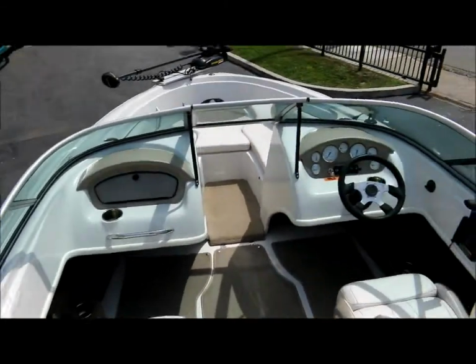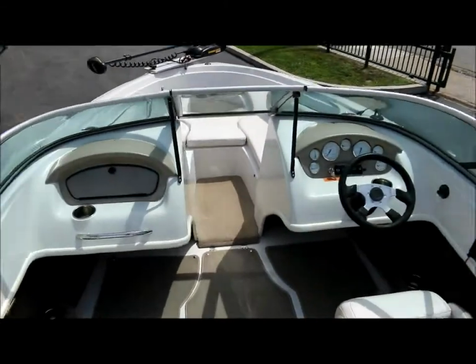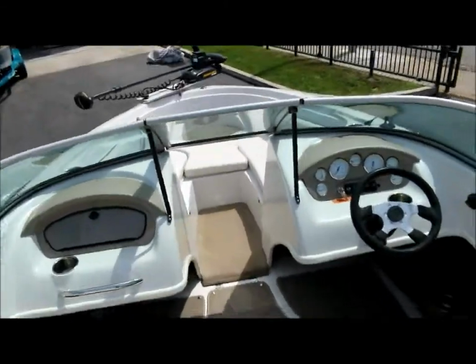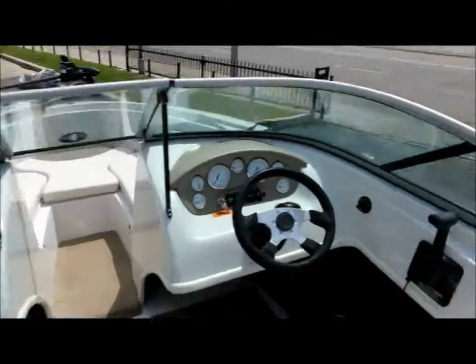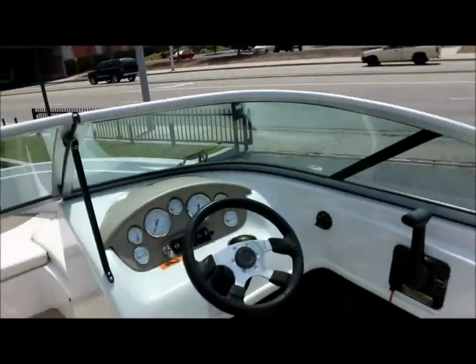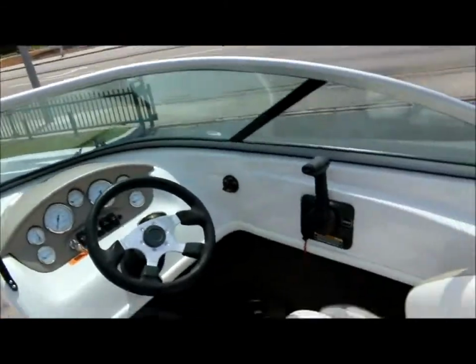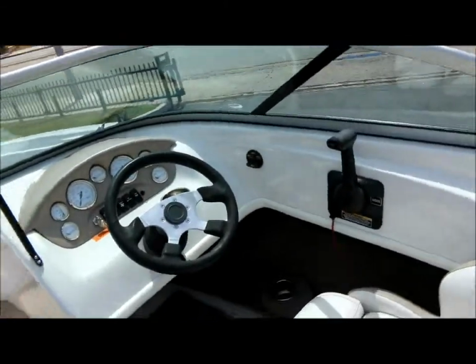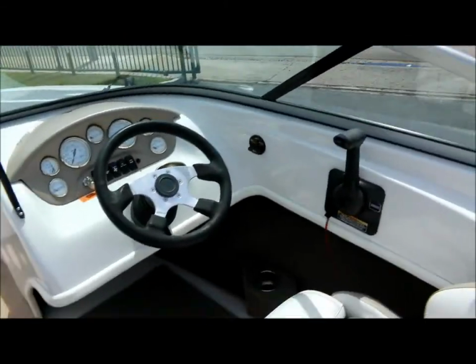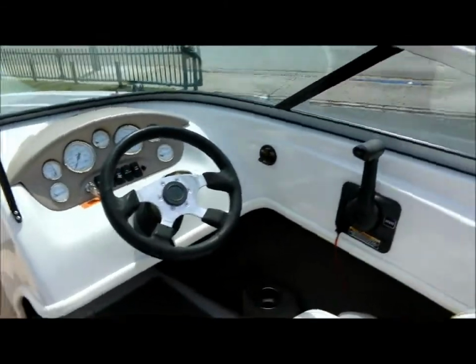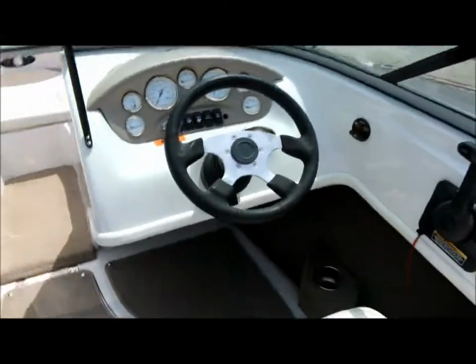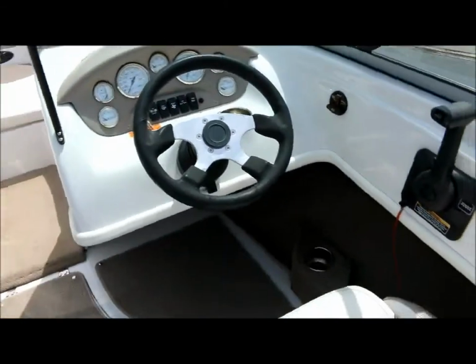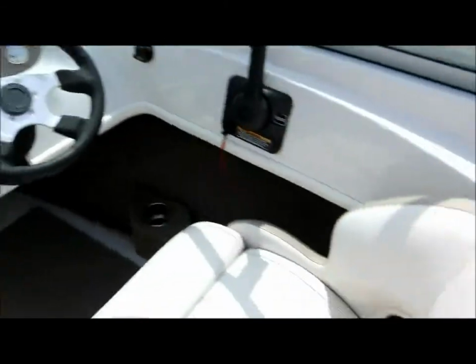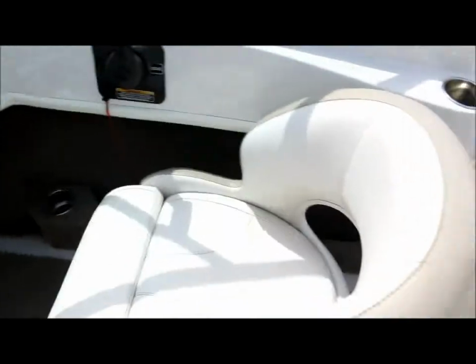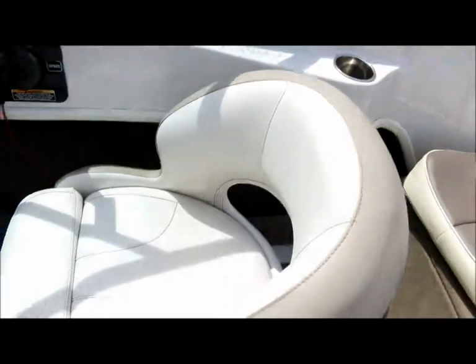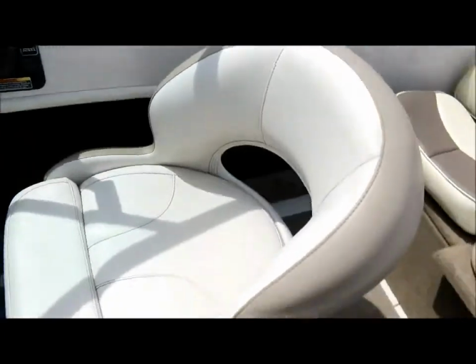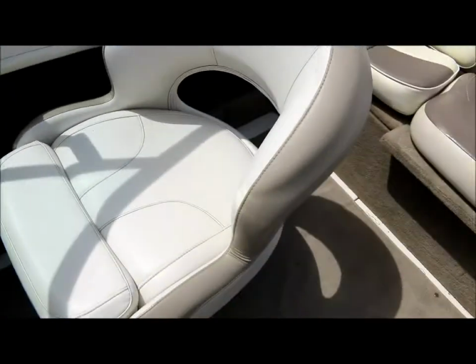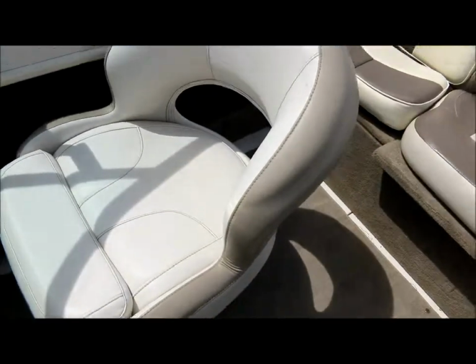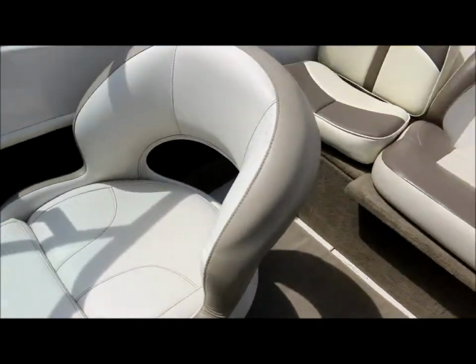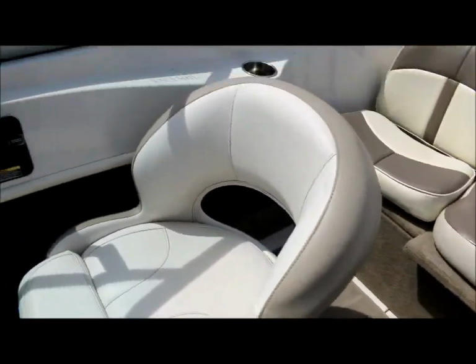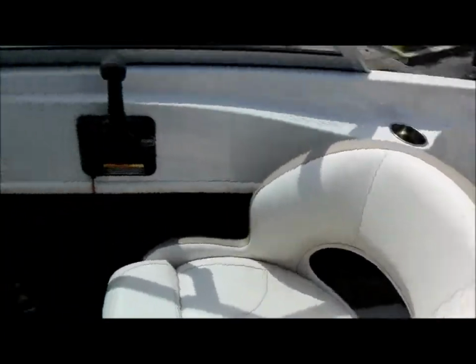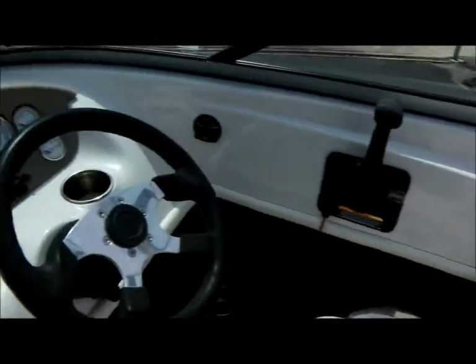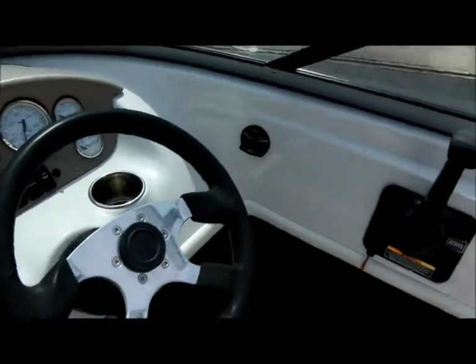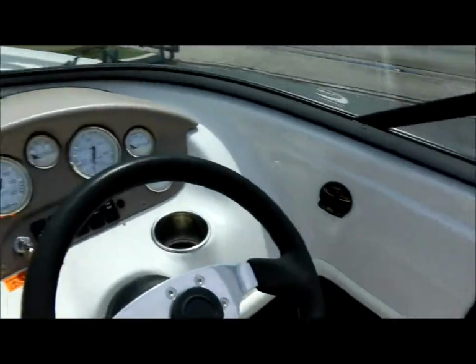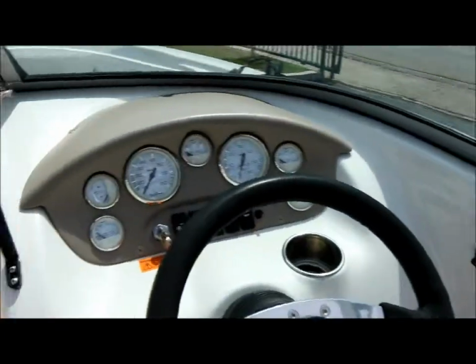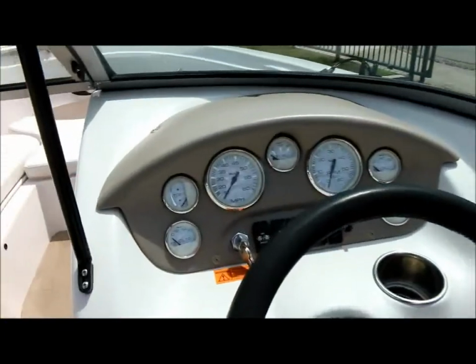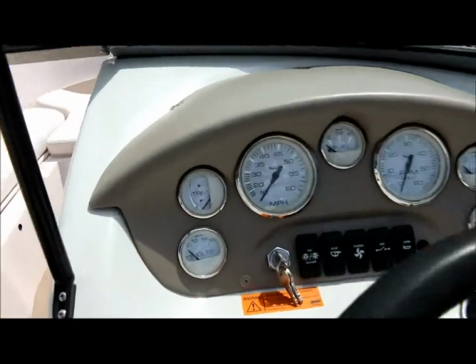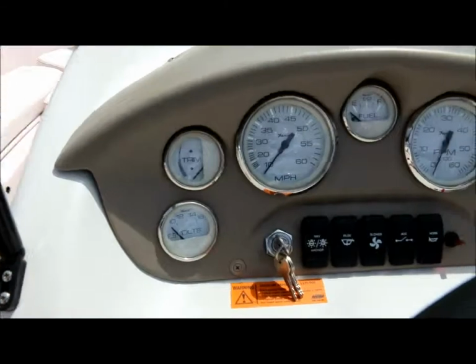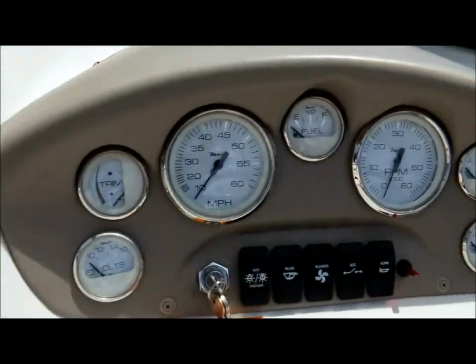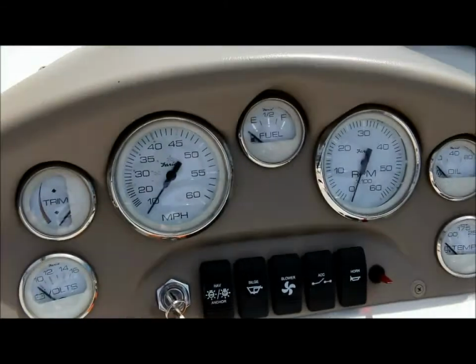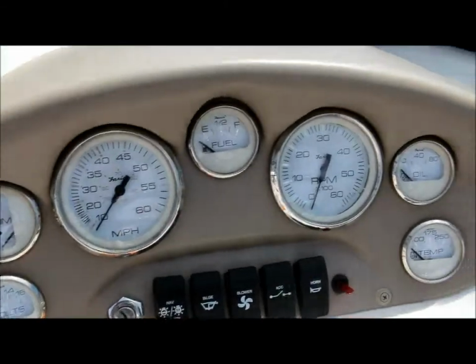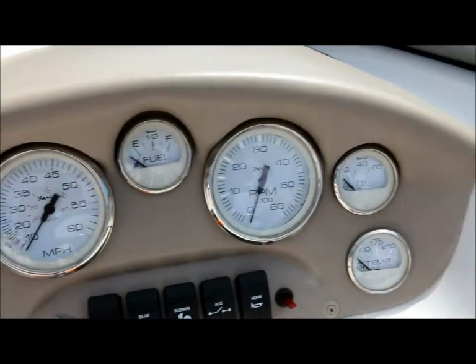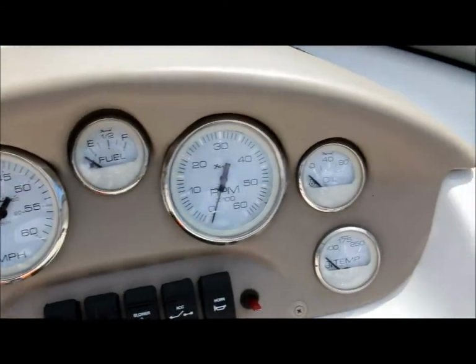You can also fish off the bow of the boat. As you can see, the captain's chairs are in very nice shape. Here's a look at your dash and all the gauges.